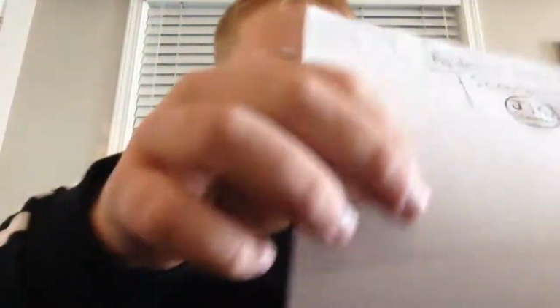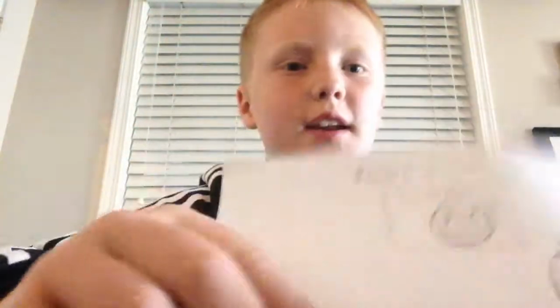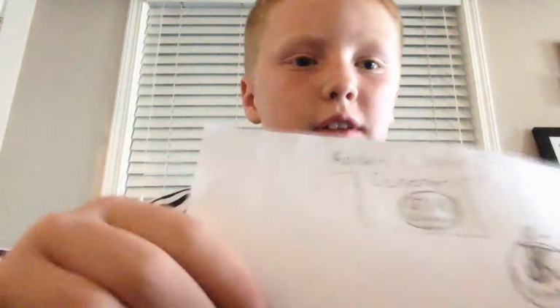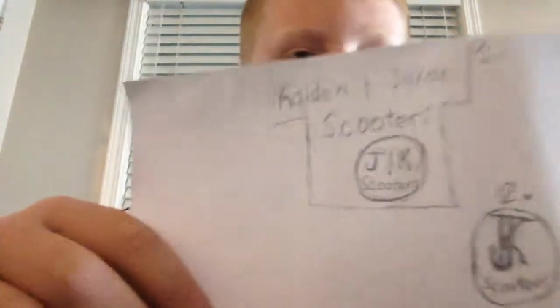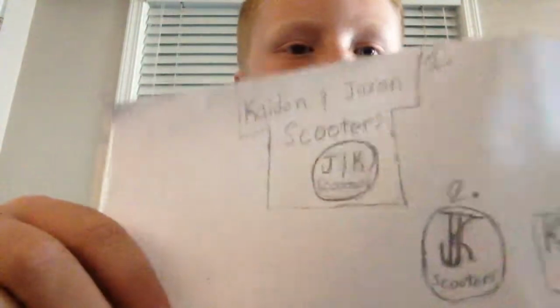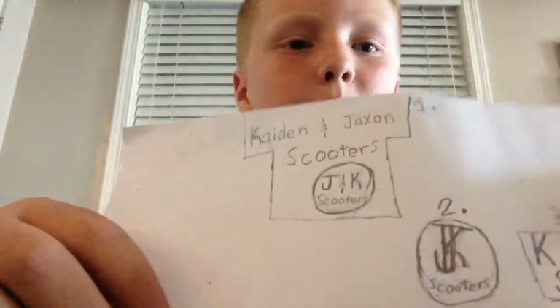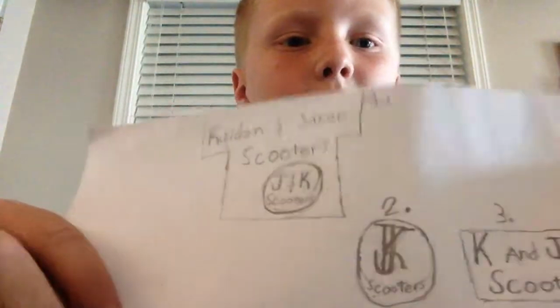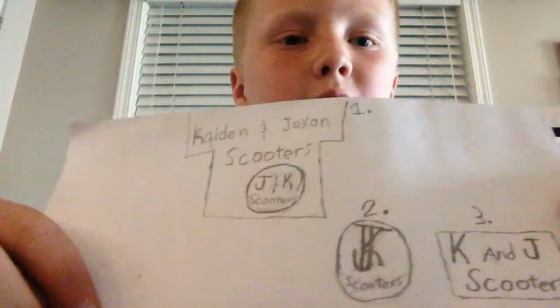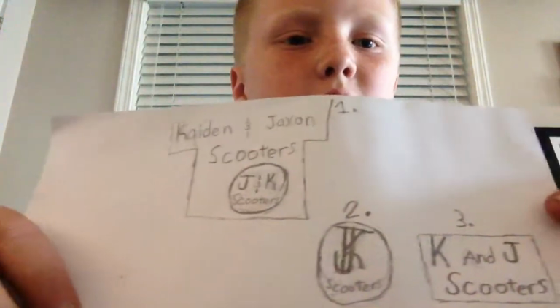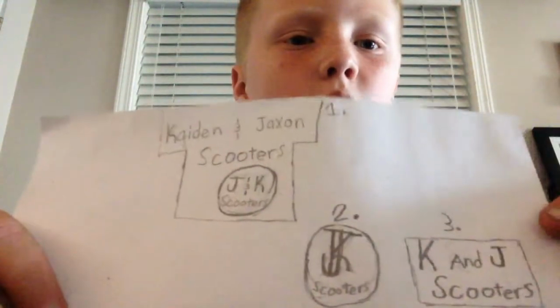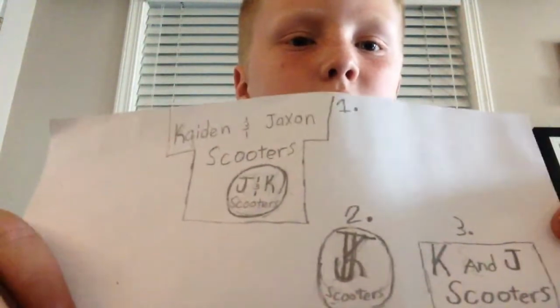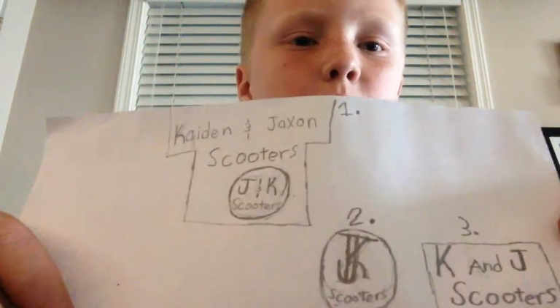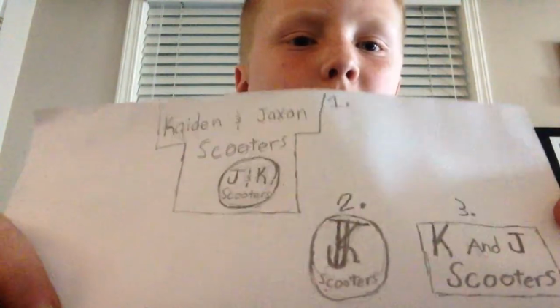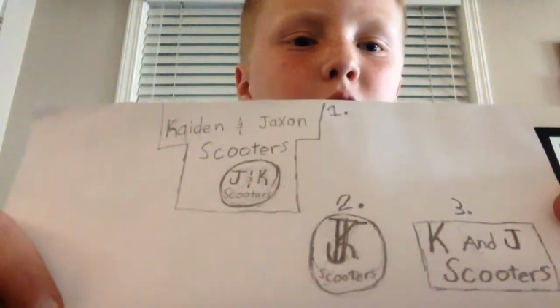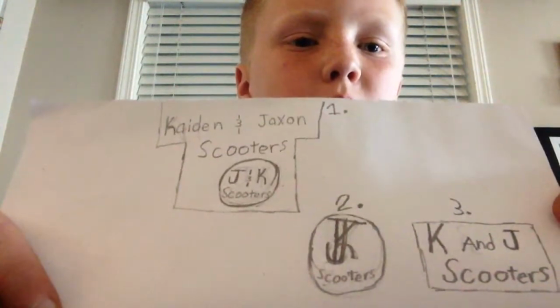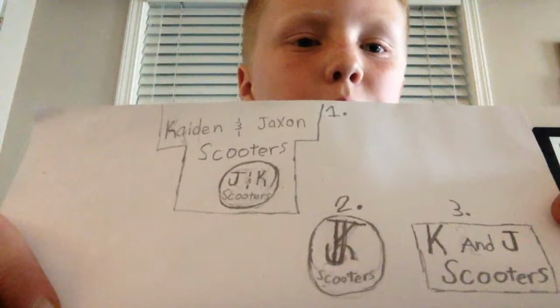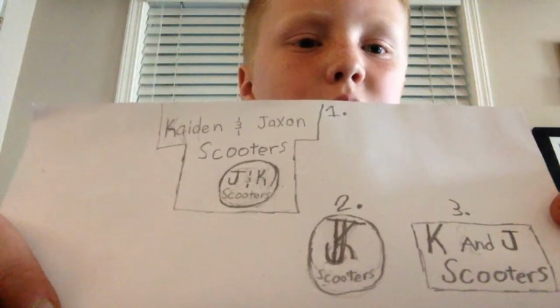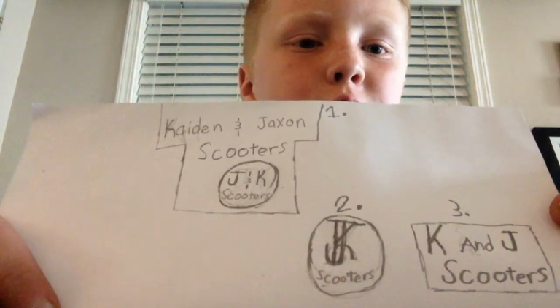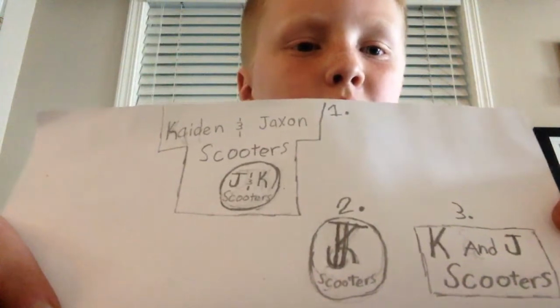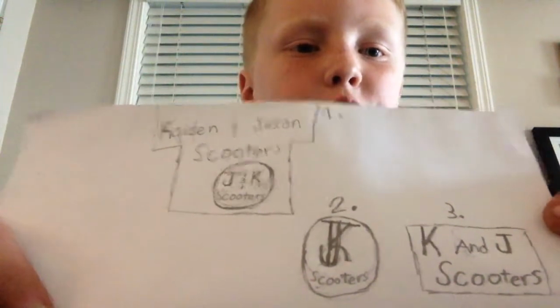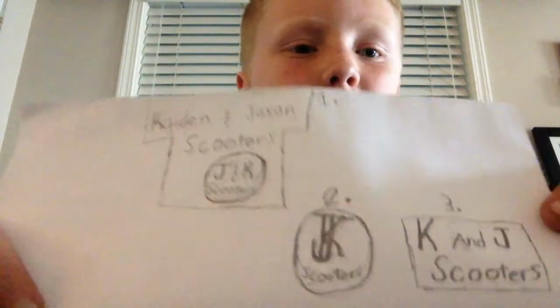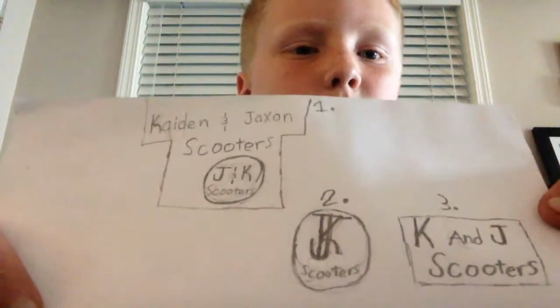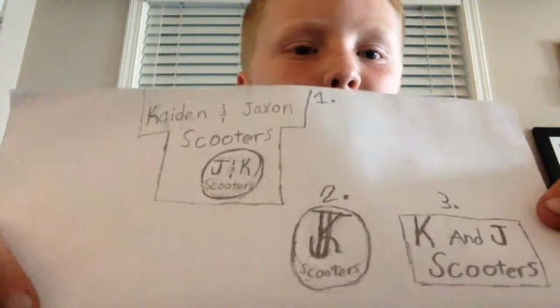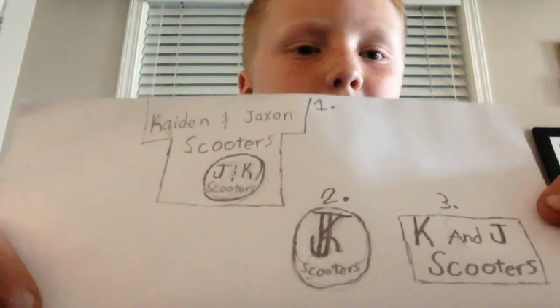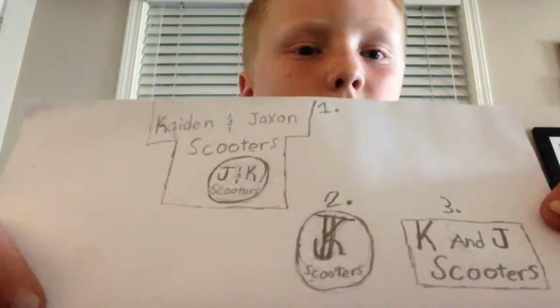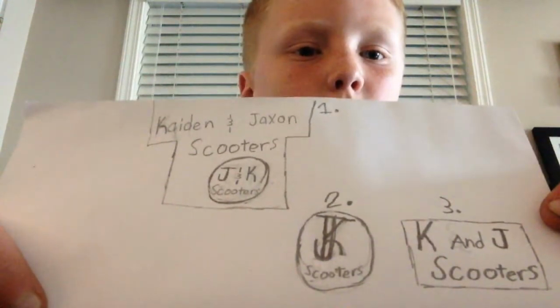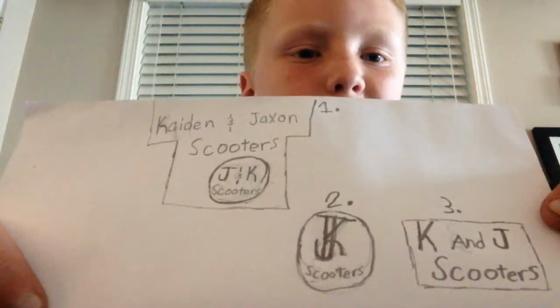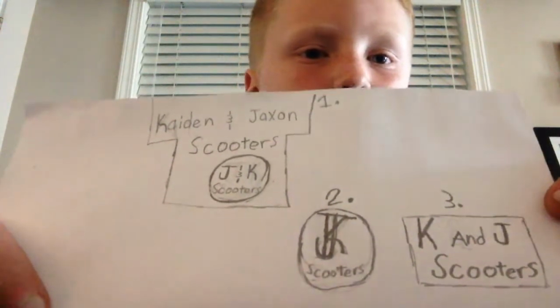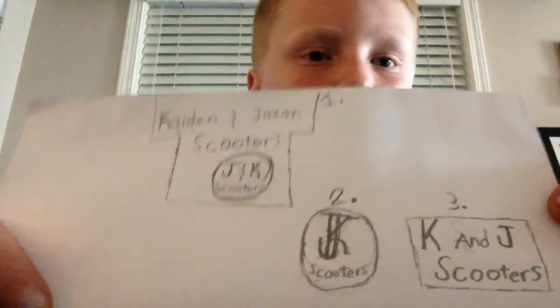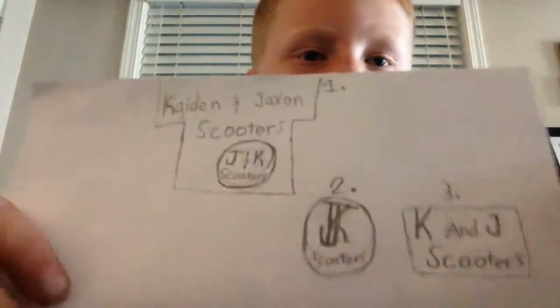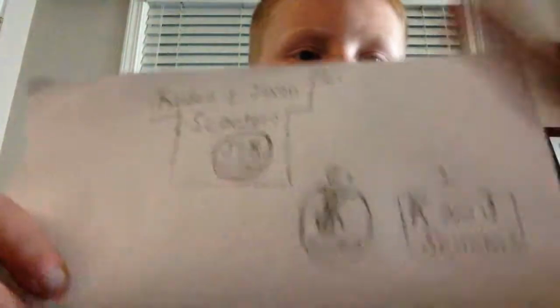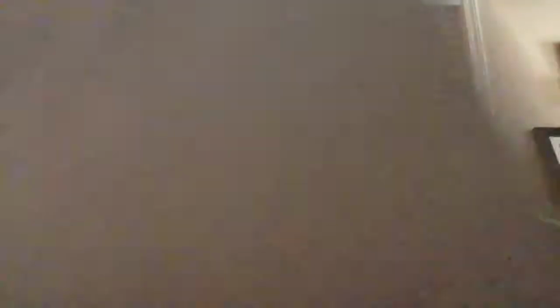You fan art — I did these art. Just wondering which one you would want, which one we should do as the logo for the channel. Okay, bye.